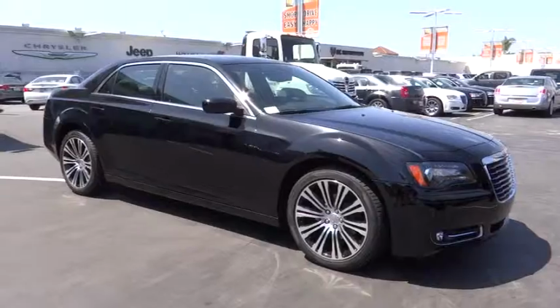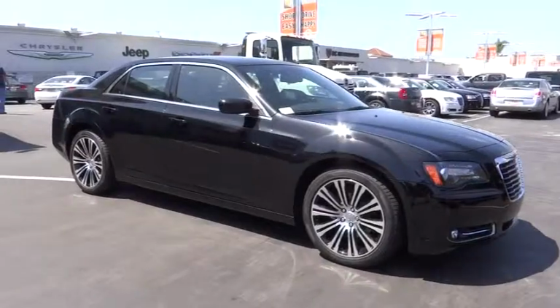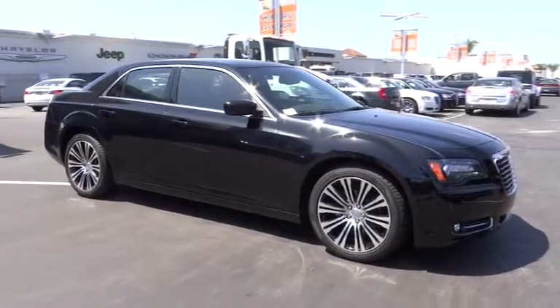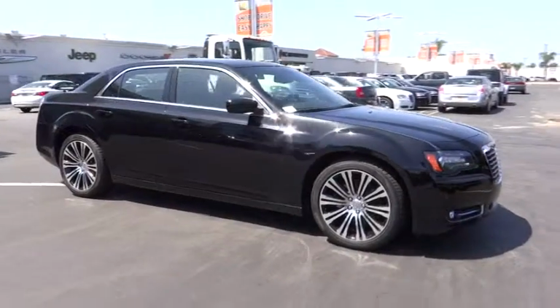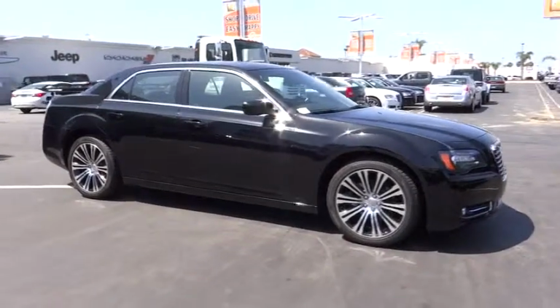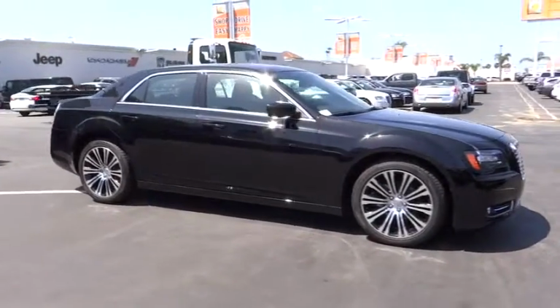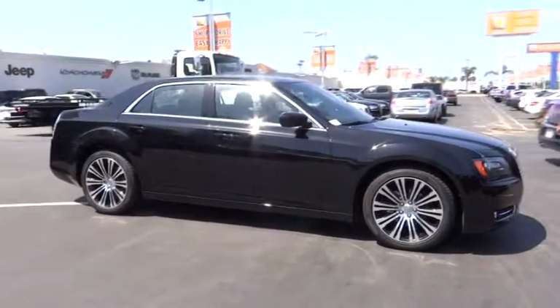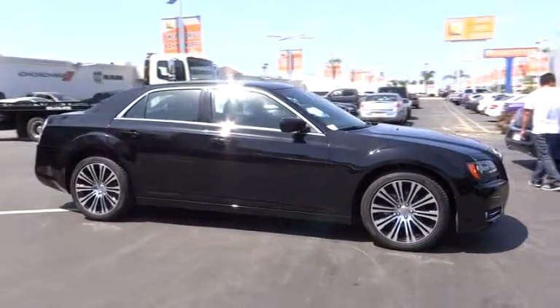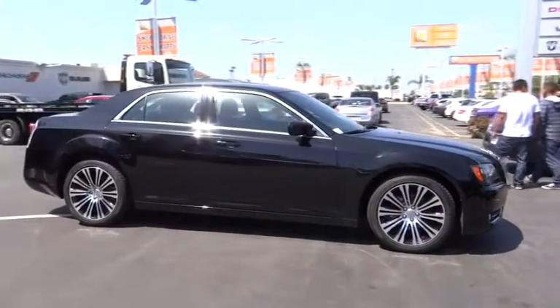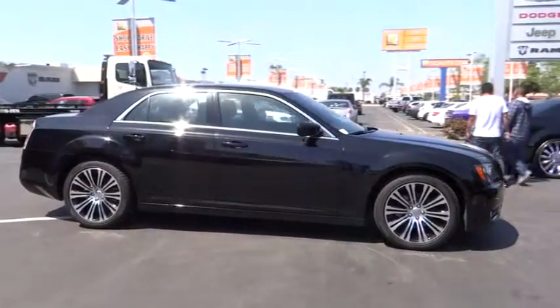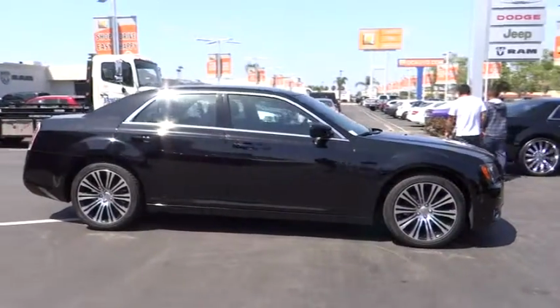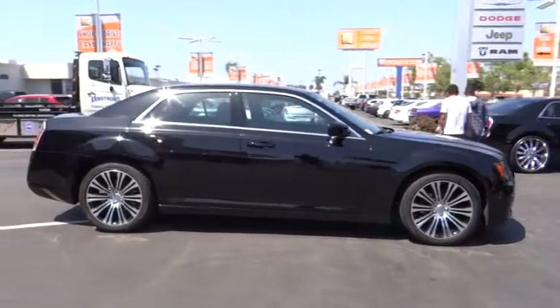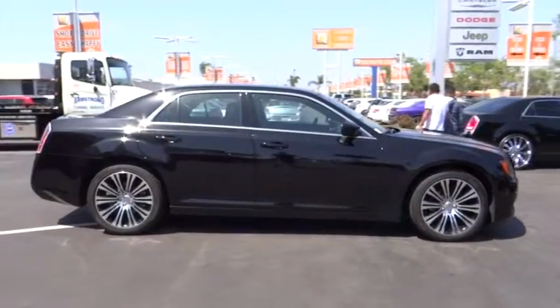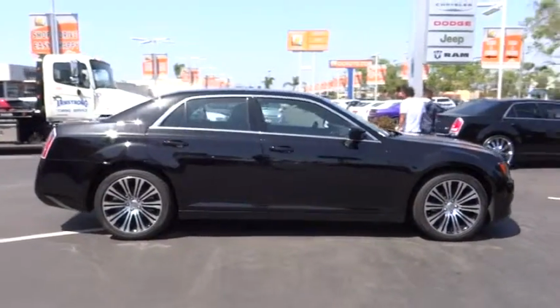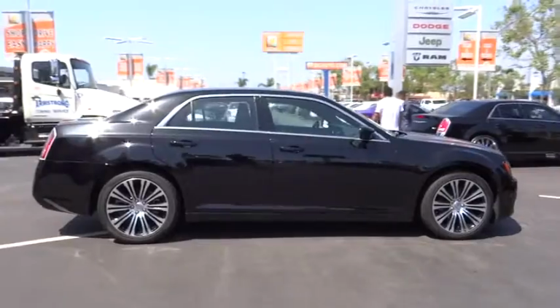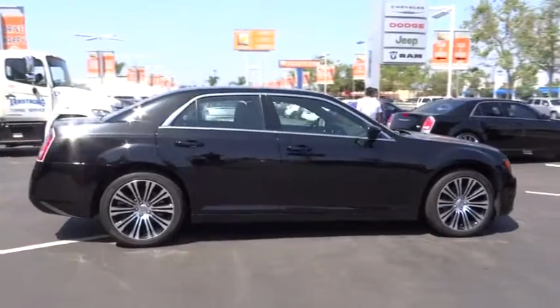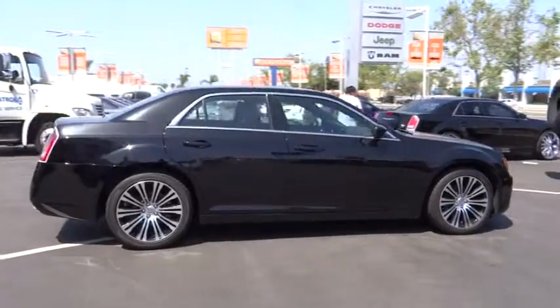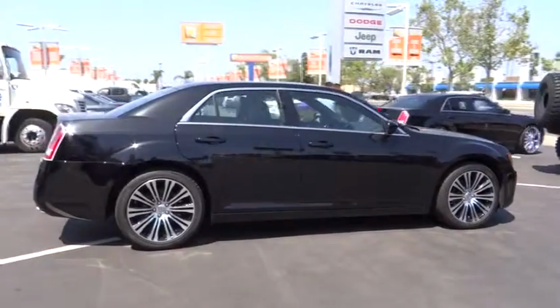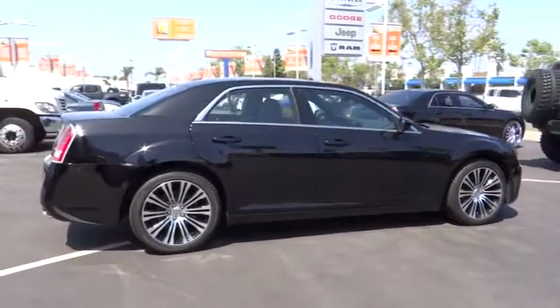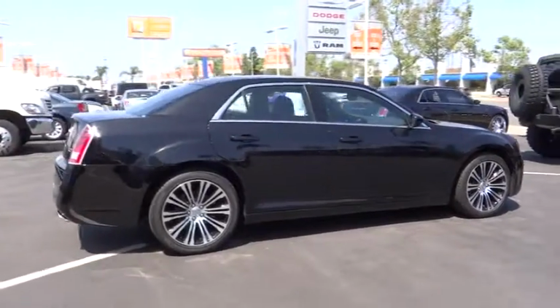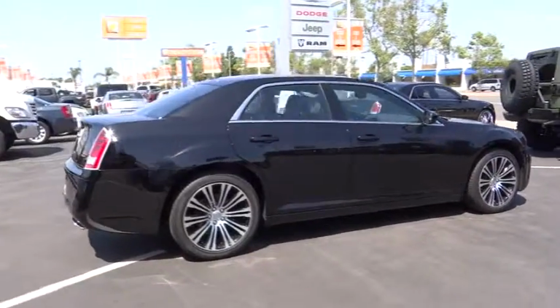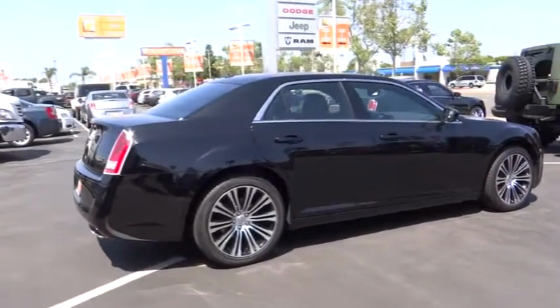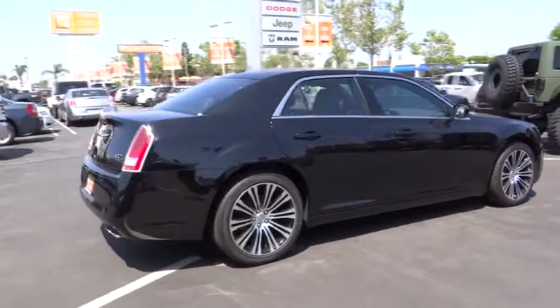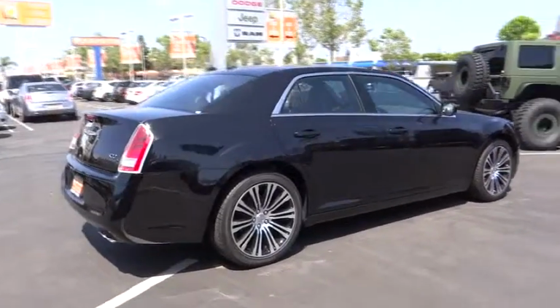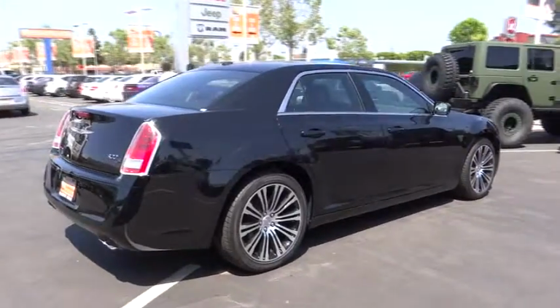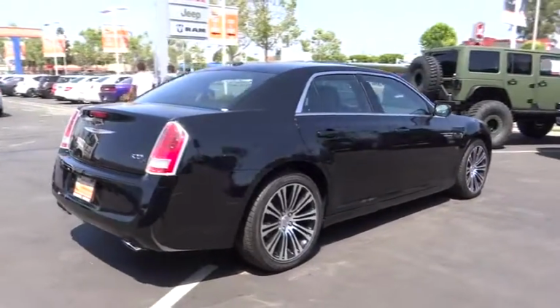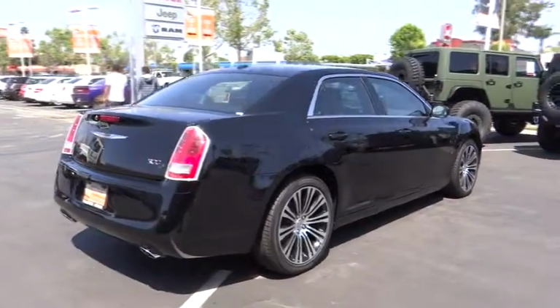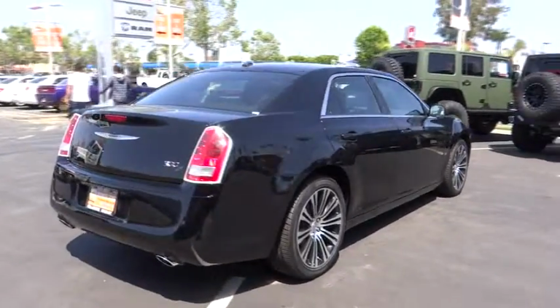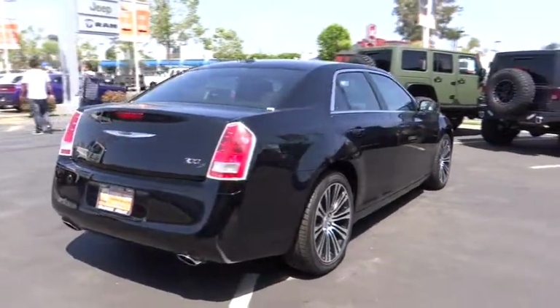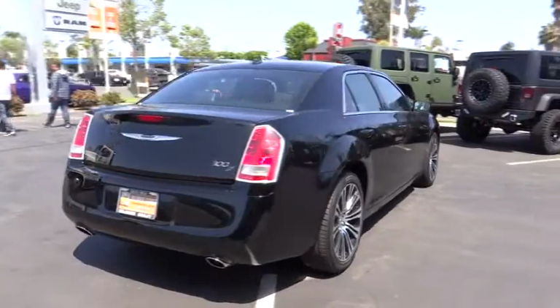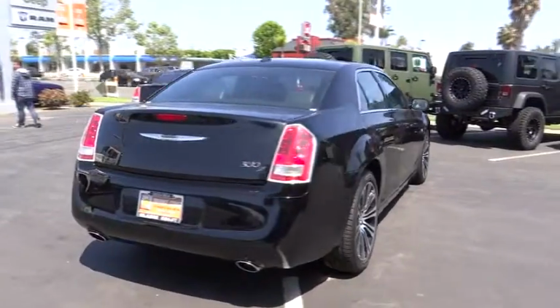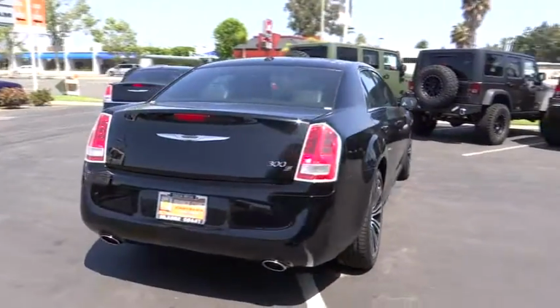The 2014 Chrysler 300 combines sport and luxury in one unique and powerful package. If you're looking for elegance and performance, the 300 delivers.